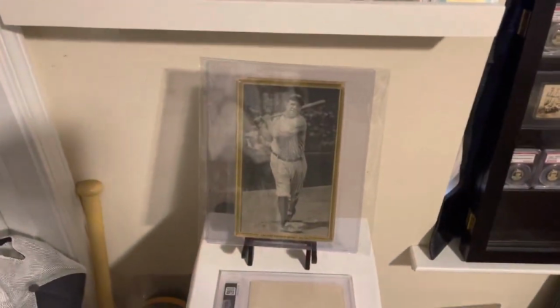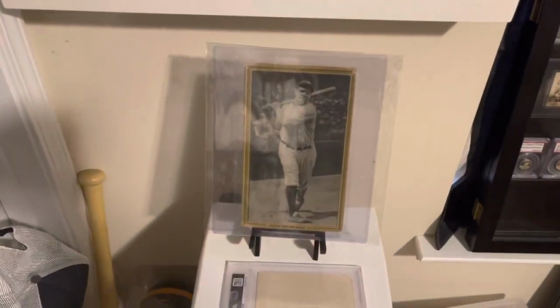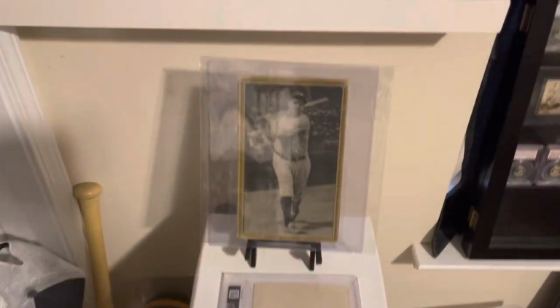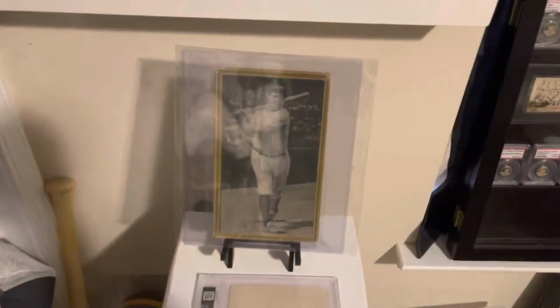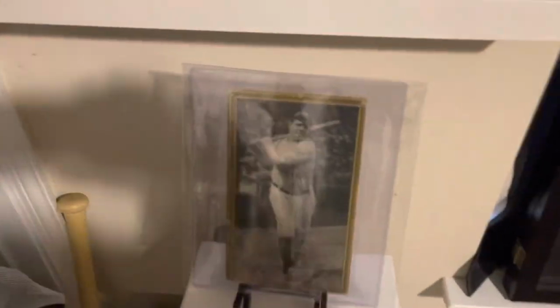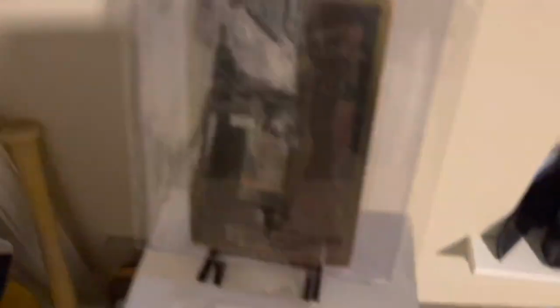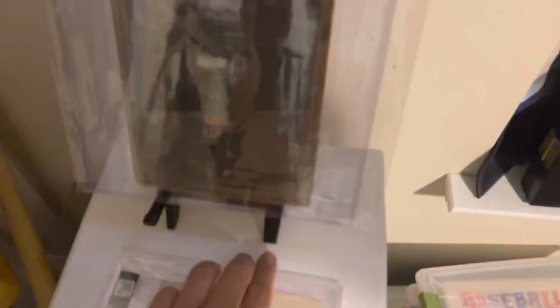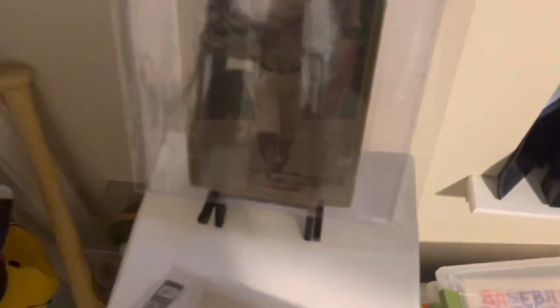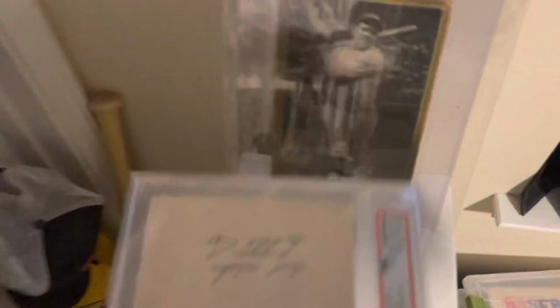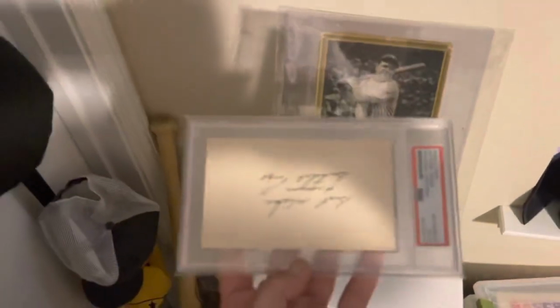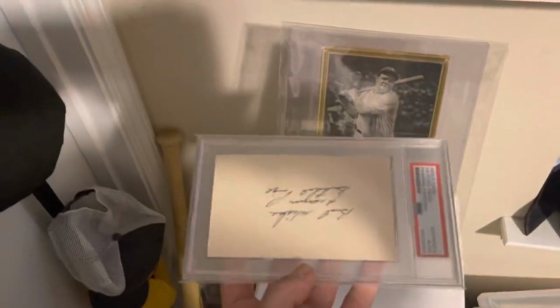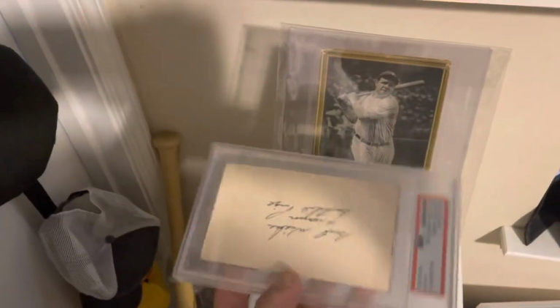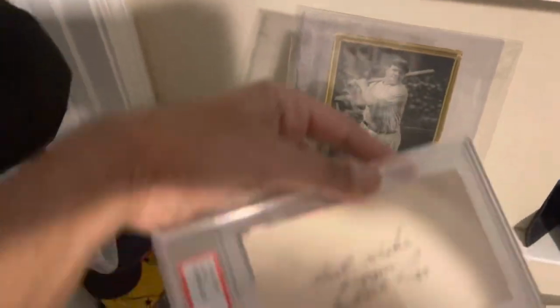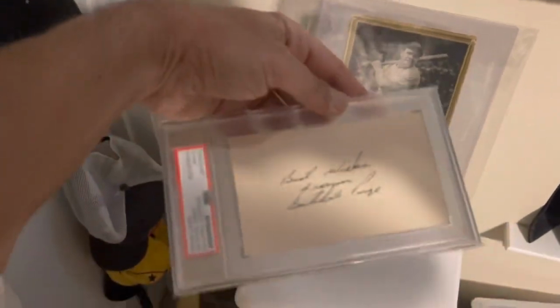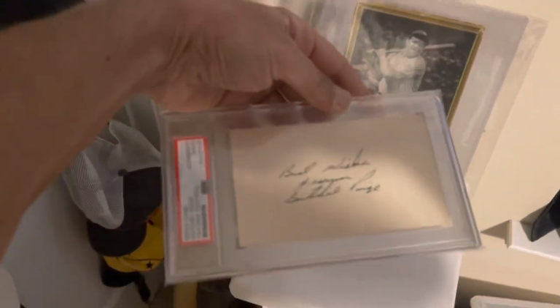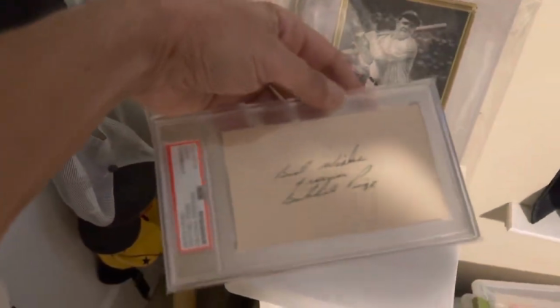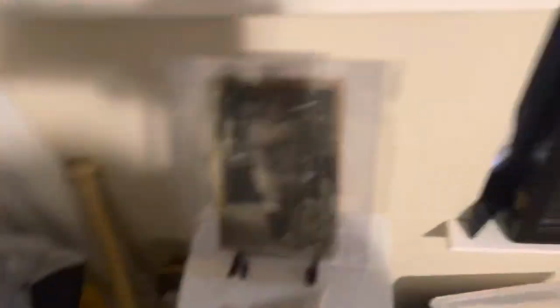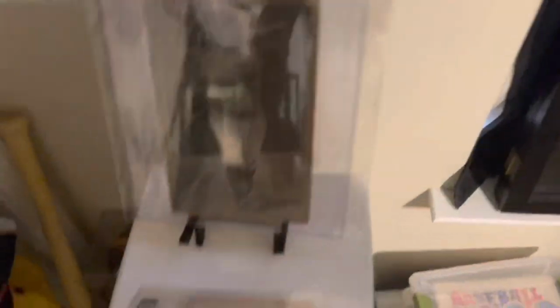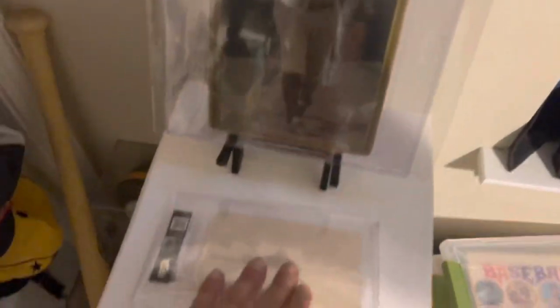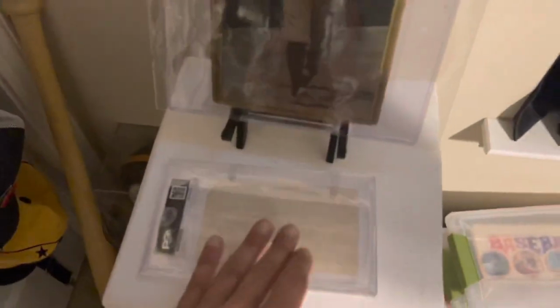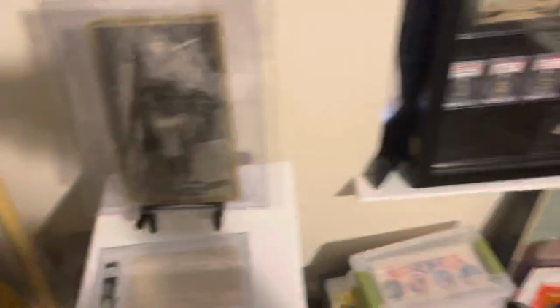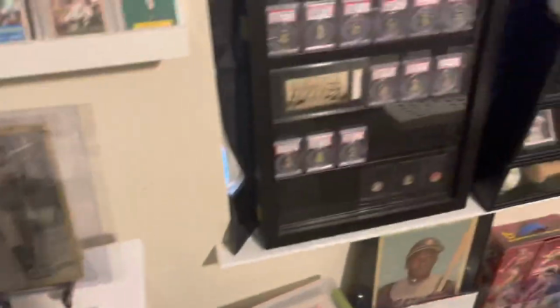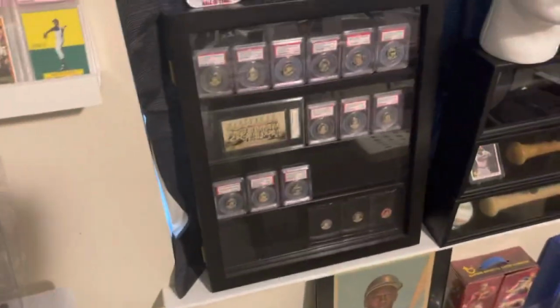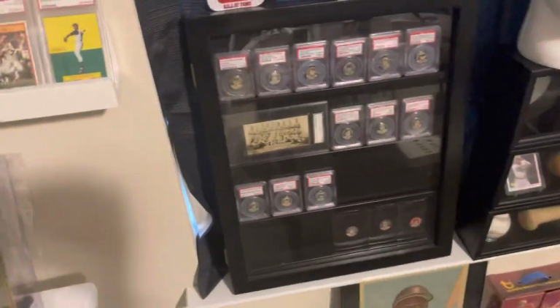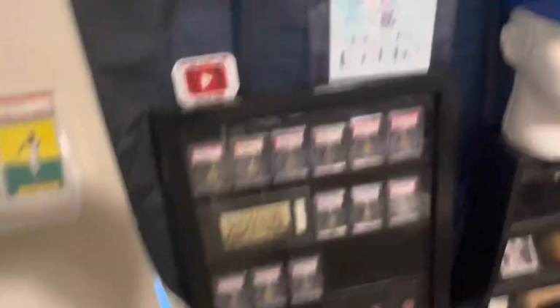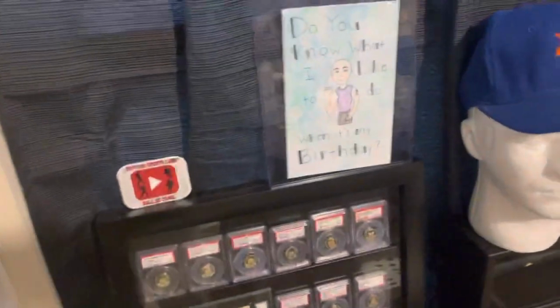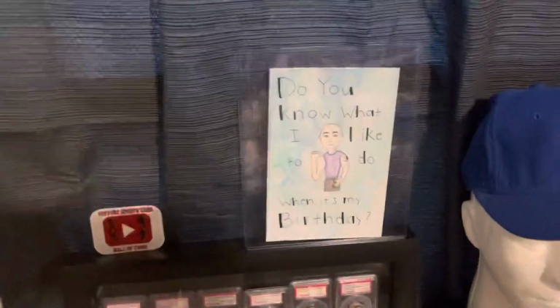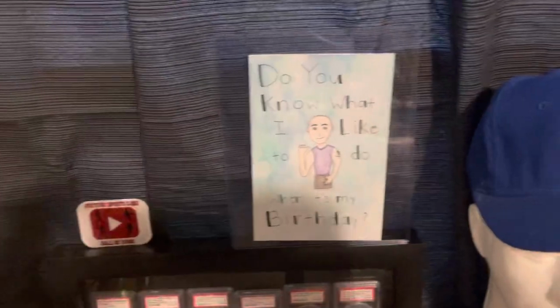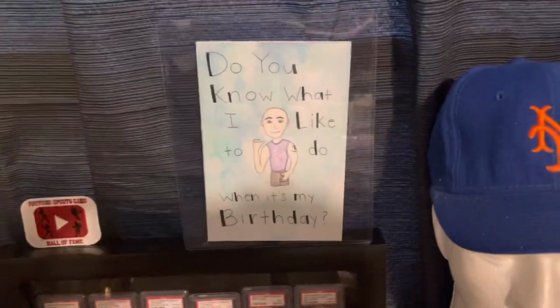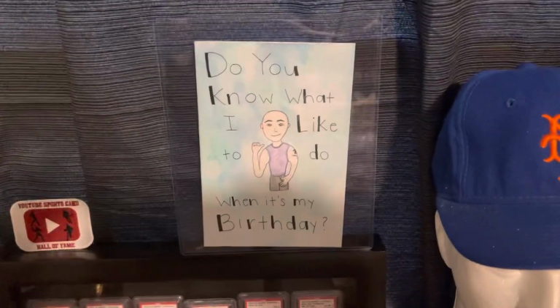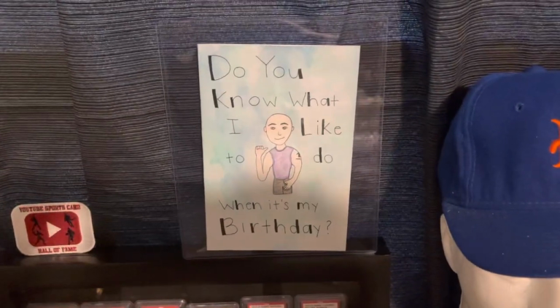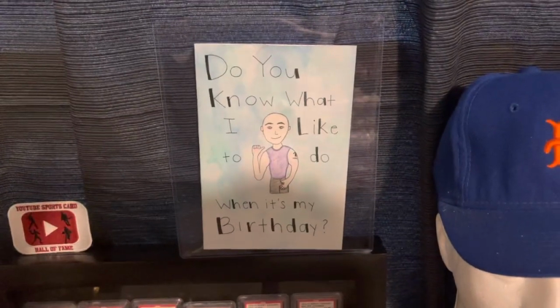Goudey premium Babe Ruth. Keep this upside down — that's a Satchel Paige, my Satchel Paige autograph. I keep it out of the light so I flip it over. That's a card my daughter made me for my birthday.